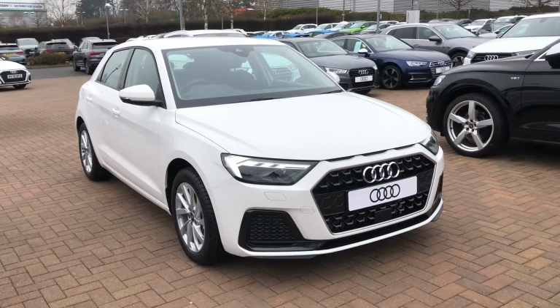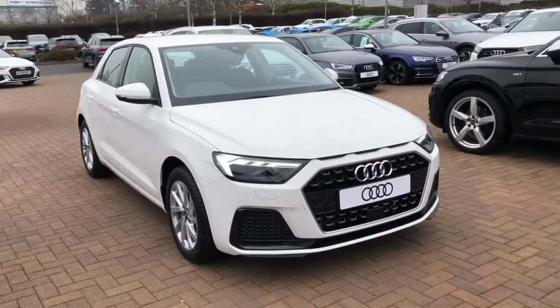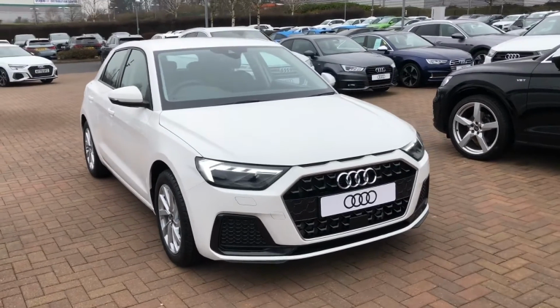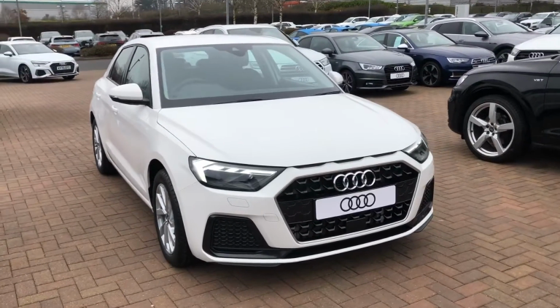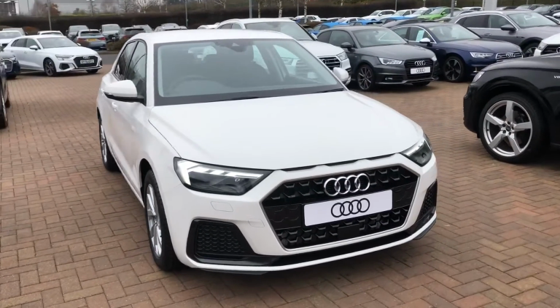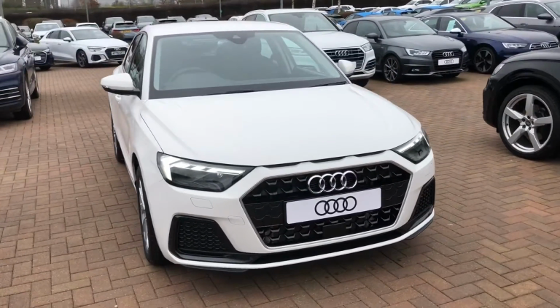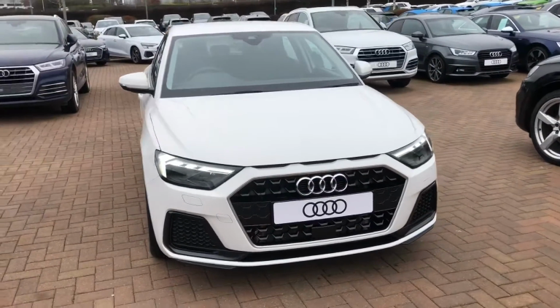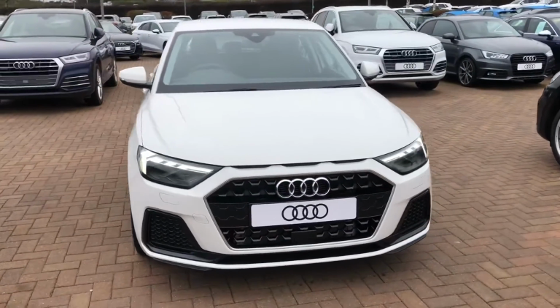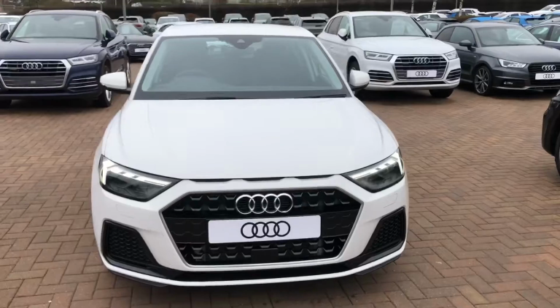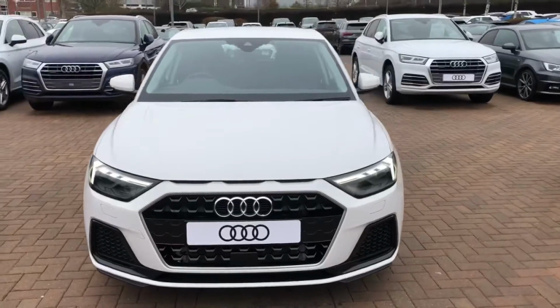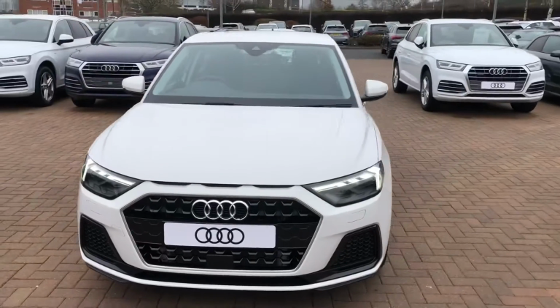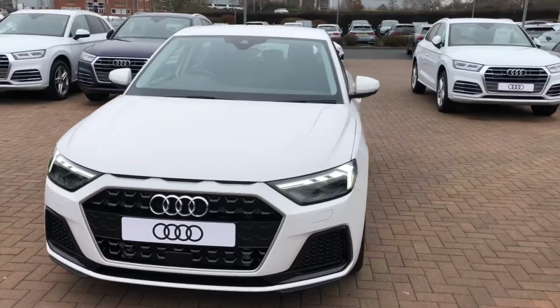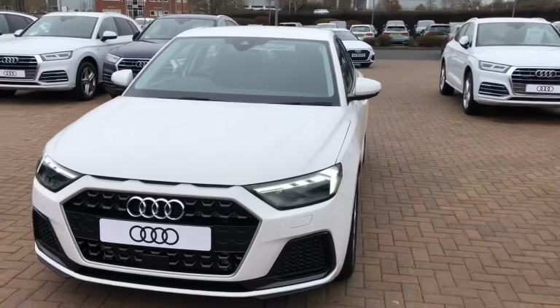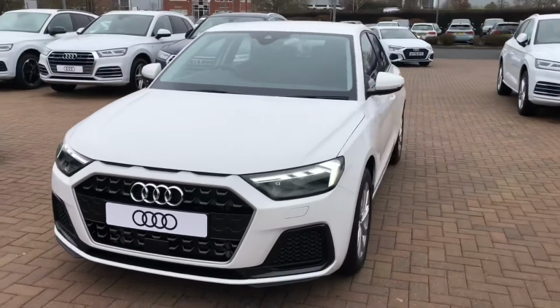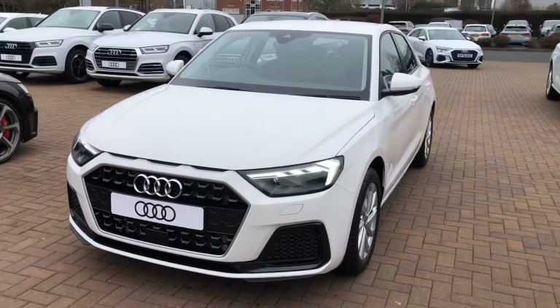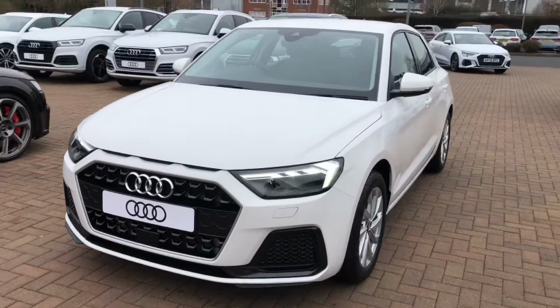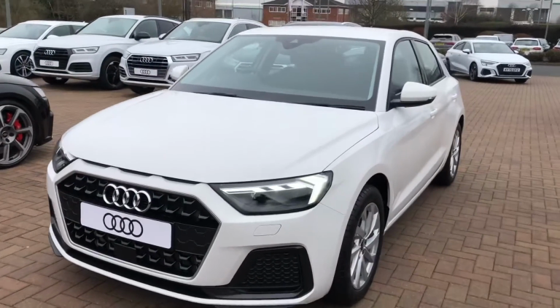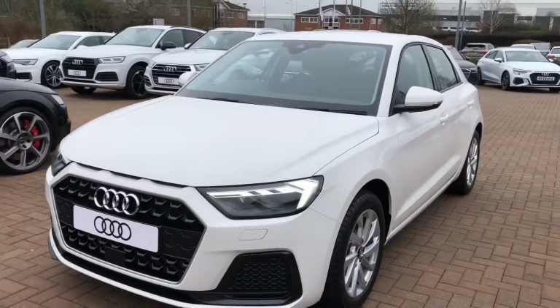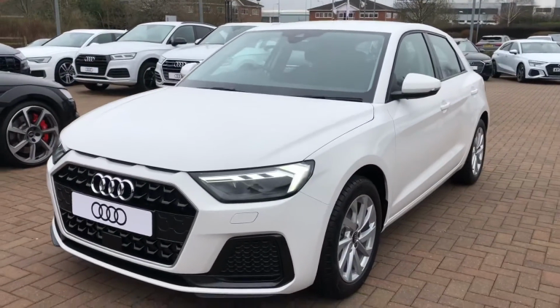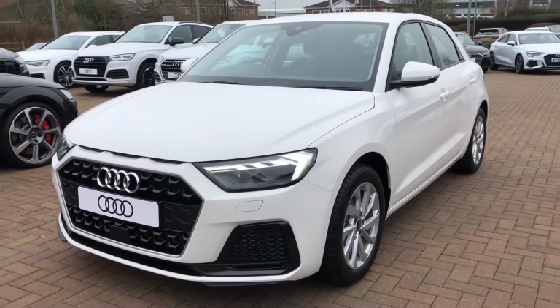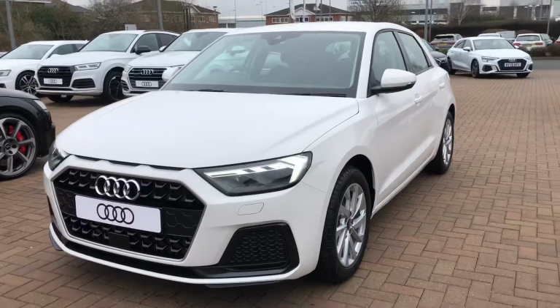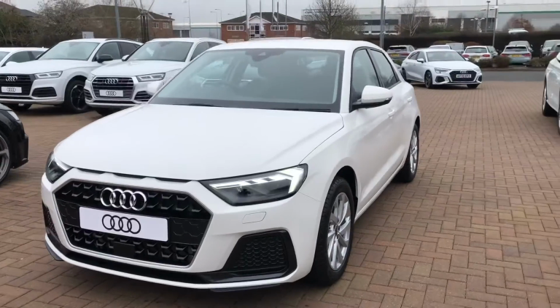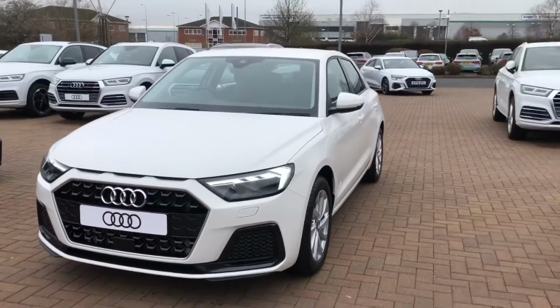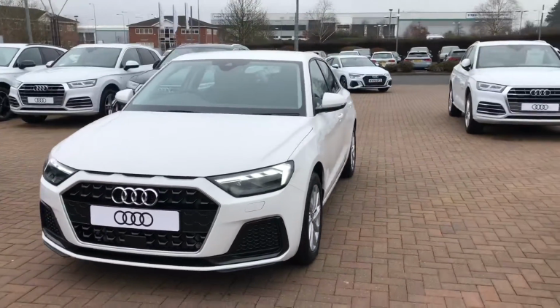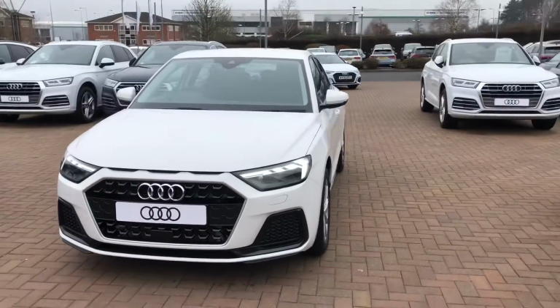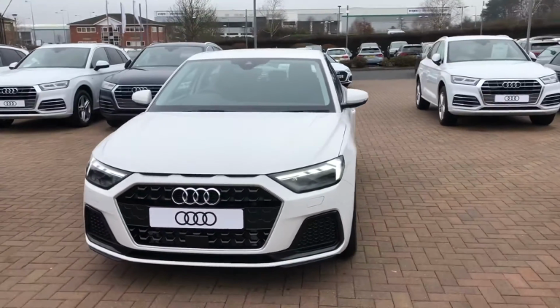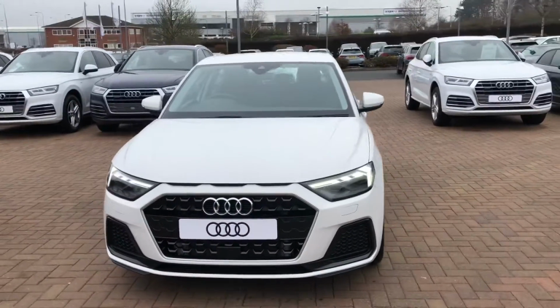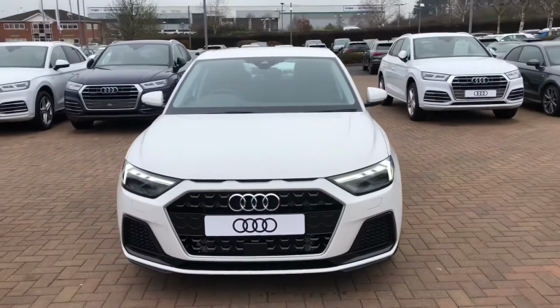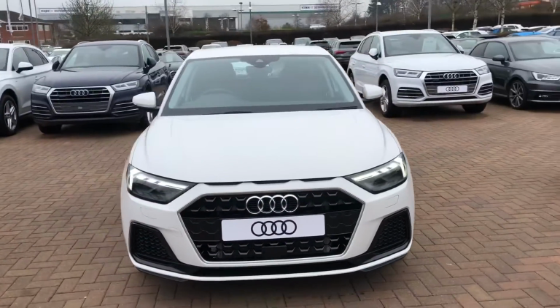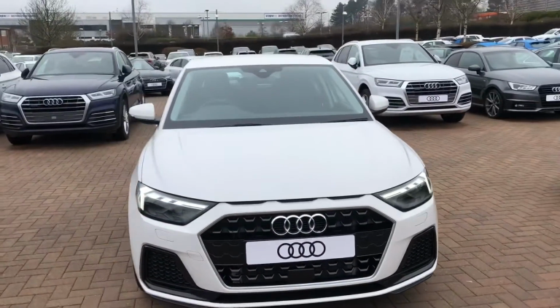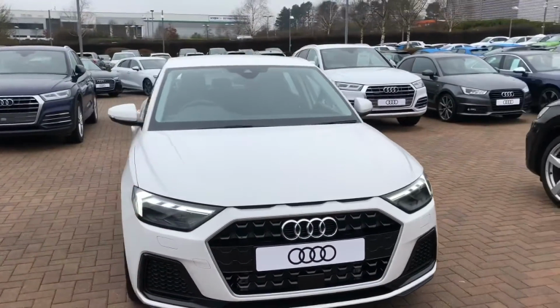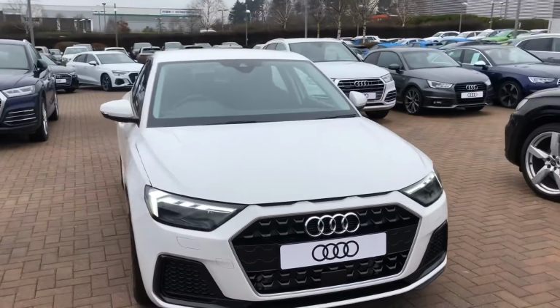Hi, I'm Mark from Stafford Audi. I'd just like to give you a quick walk around this brand new Audi A1 Sportback Sport that we currently have in stock. This car has a 30T FSI, it's a 1 litre petrol, automatic, and it's finished in Charlotte white.